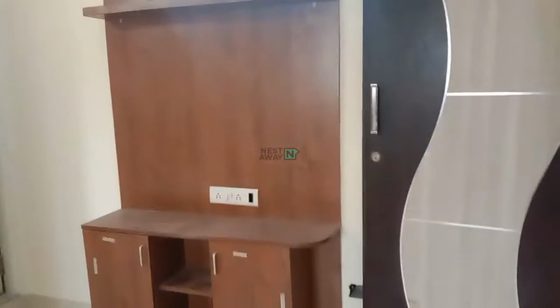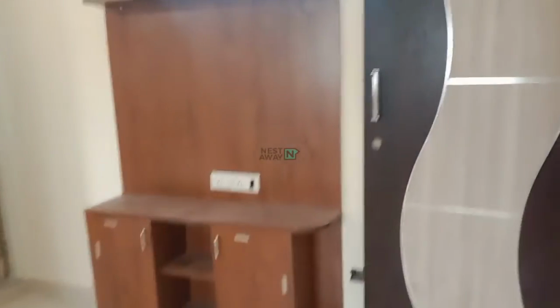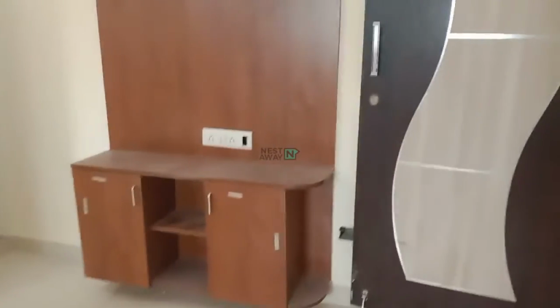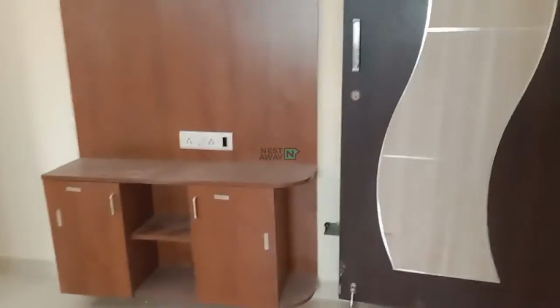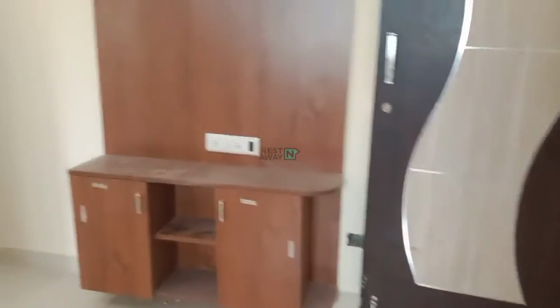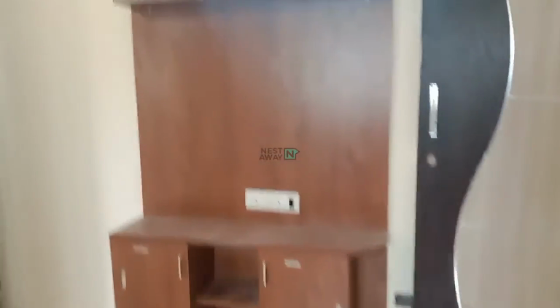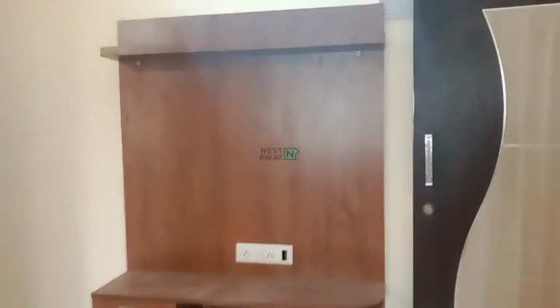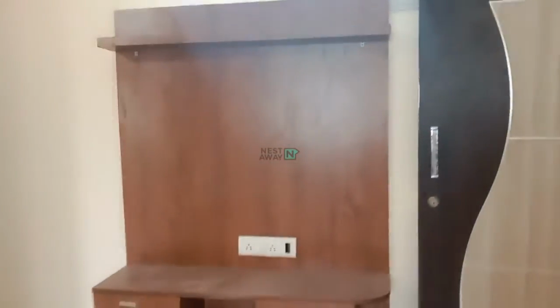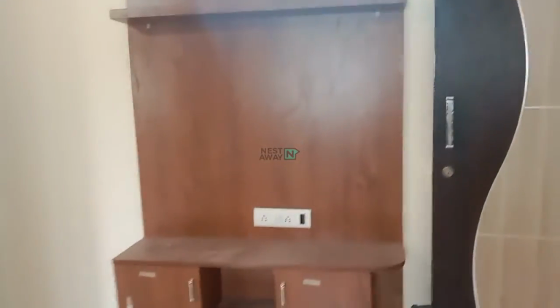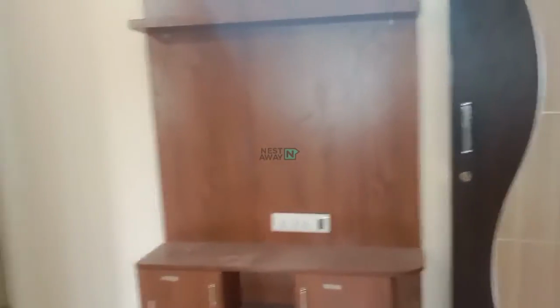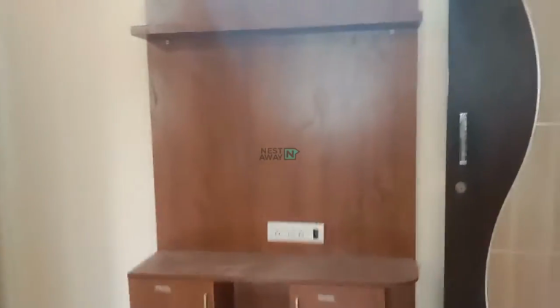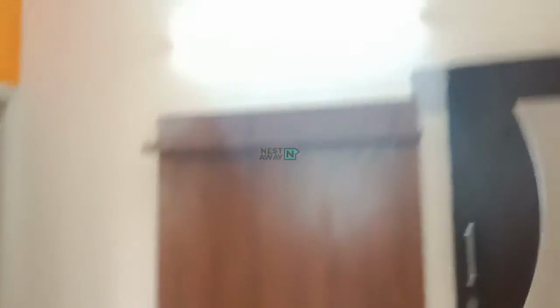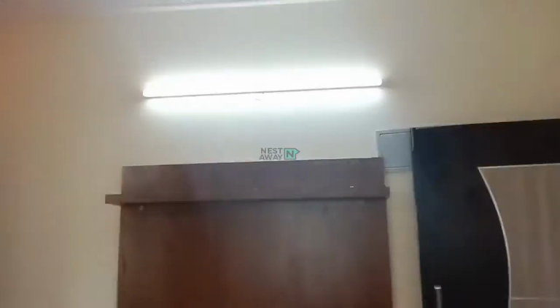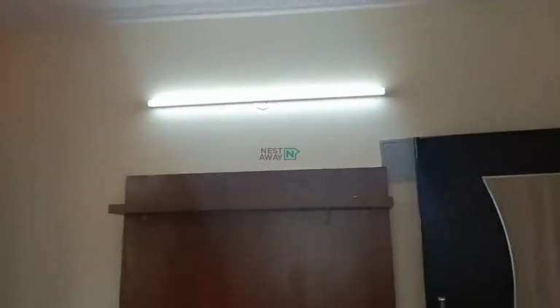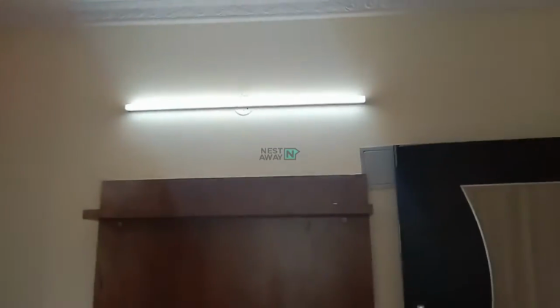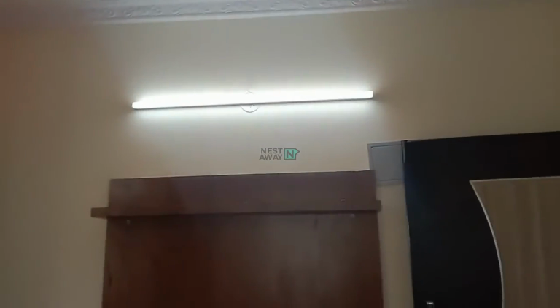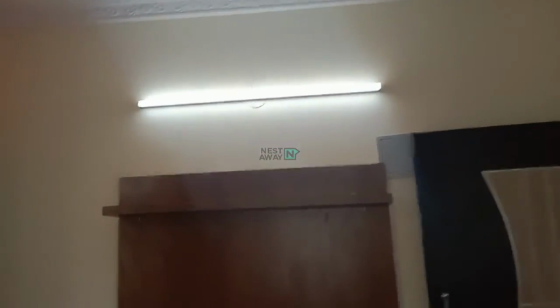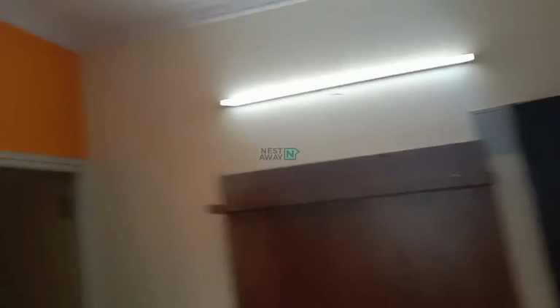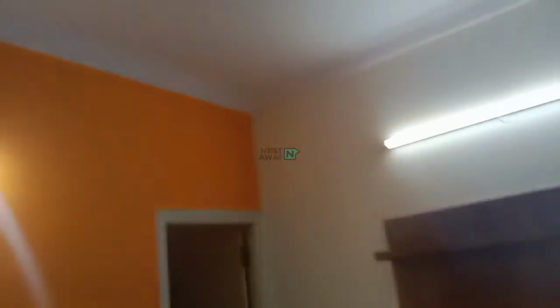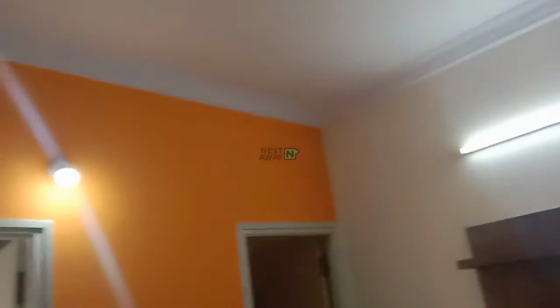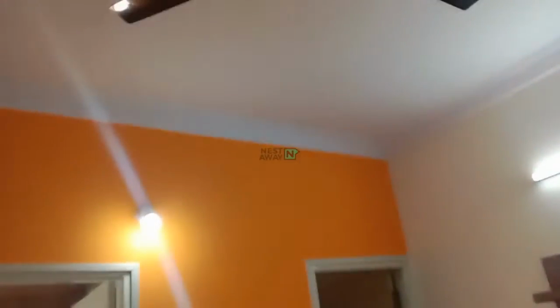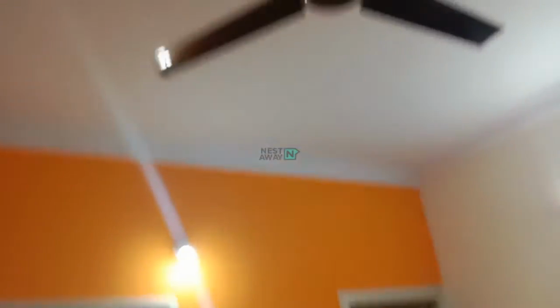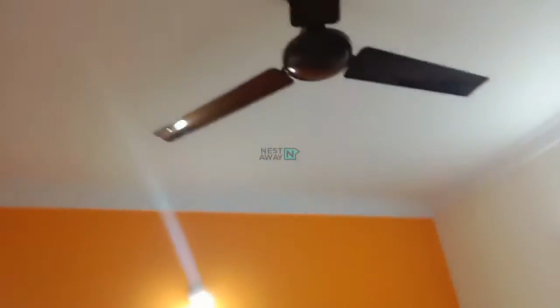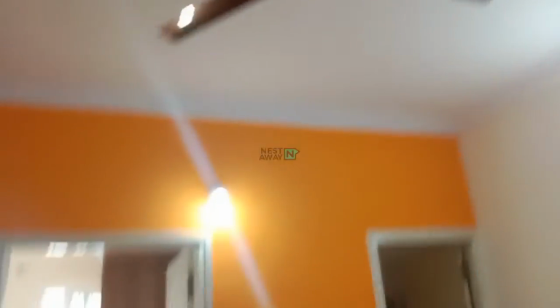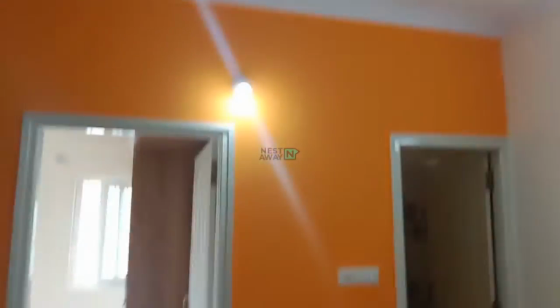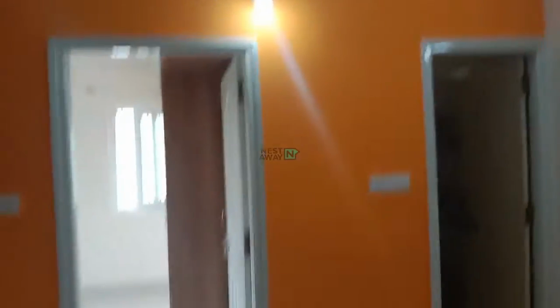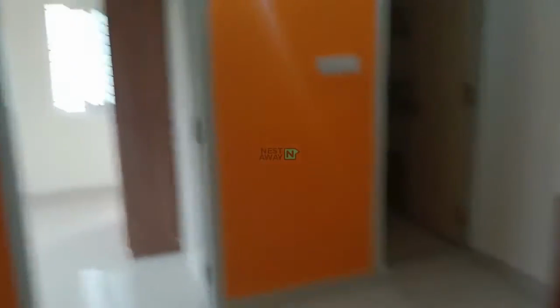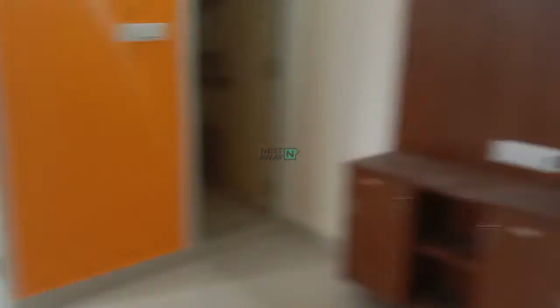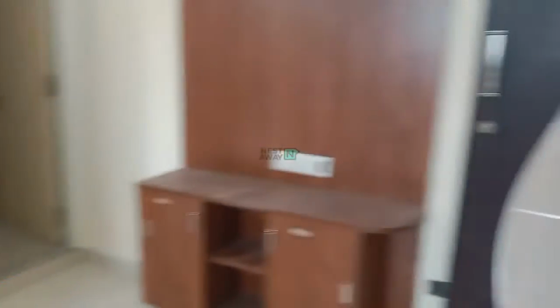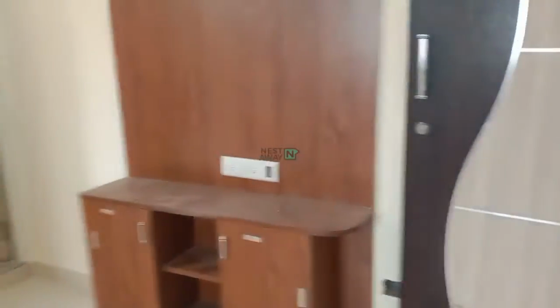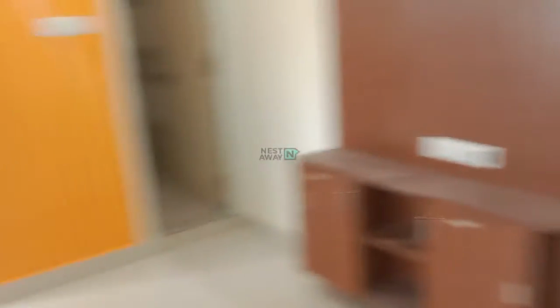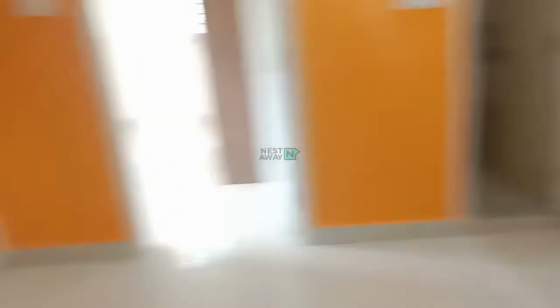In the hall you can see the TV stand, and tube light and fan are available. It is a proper 1BHK.